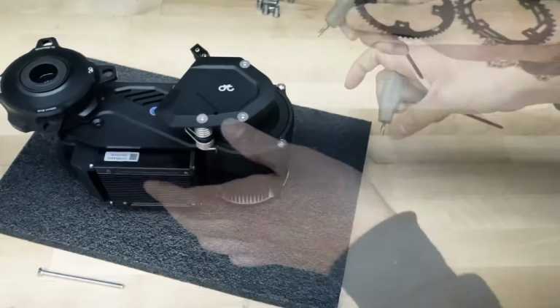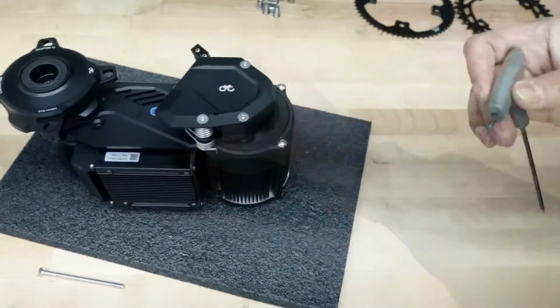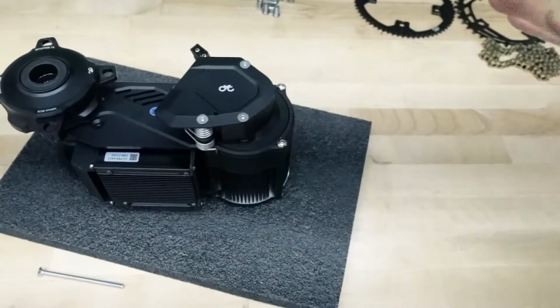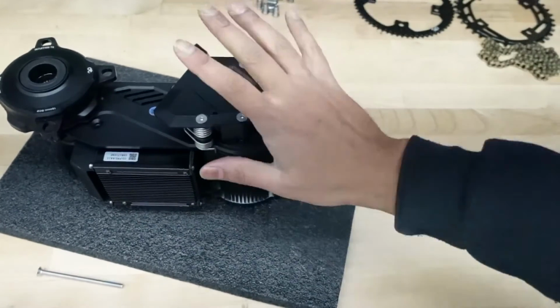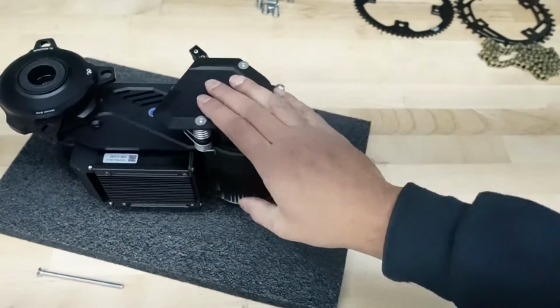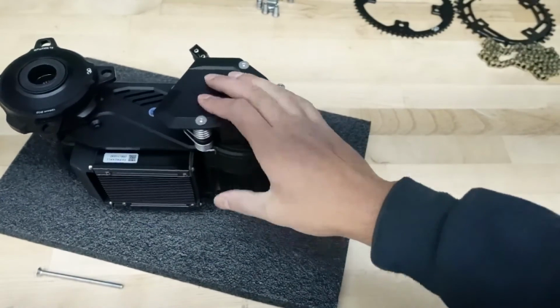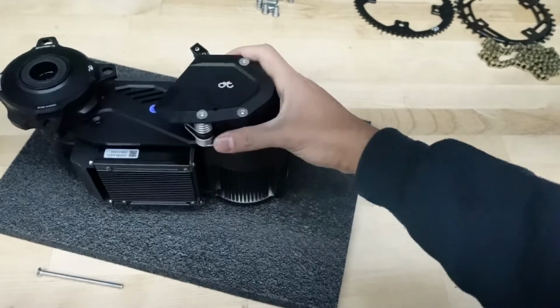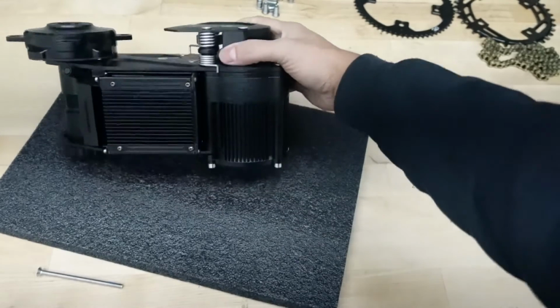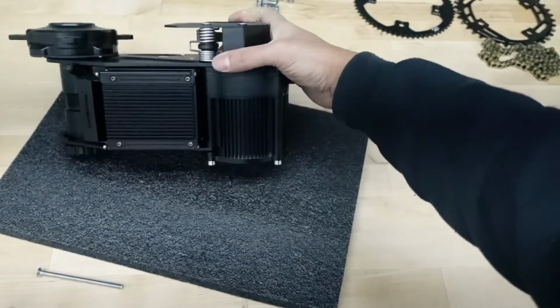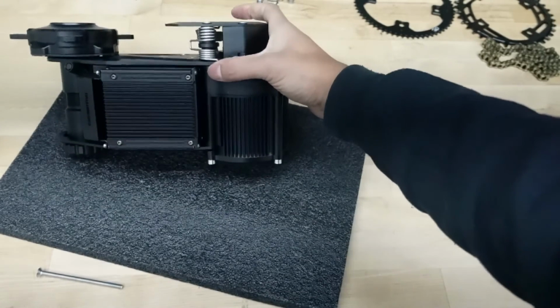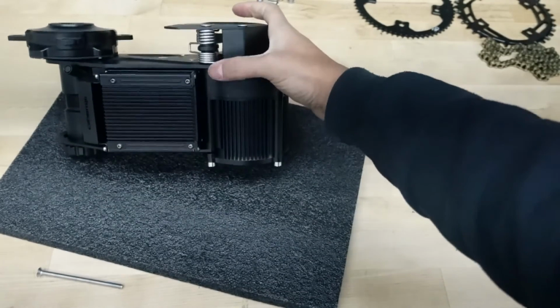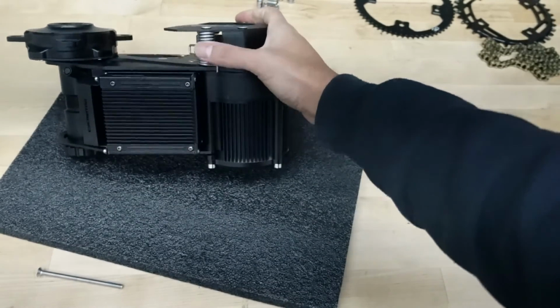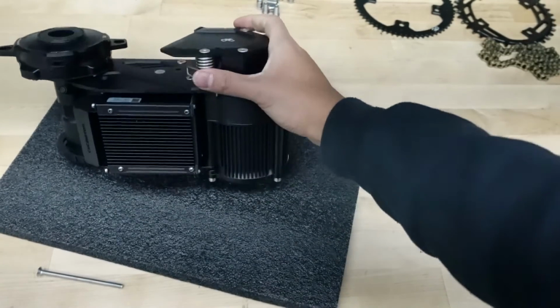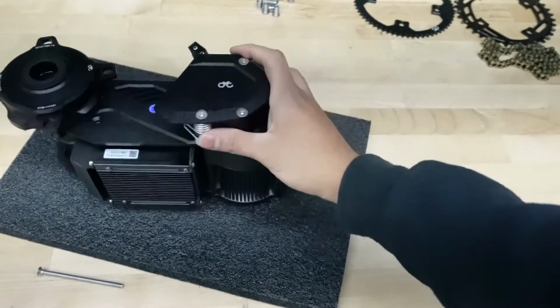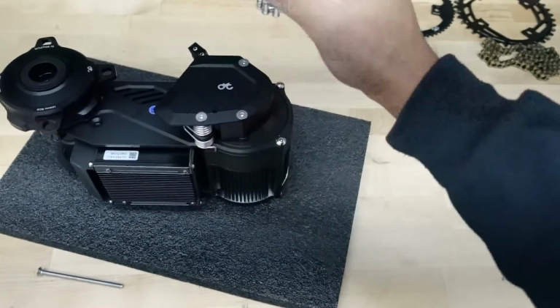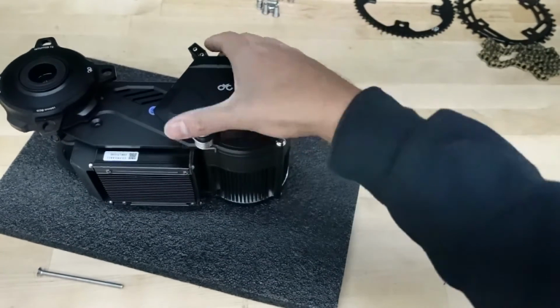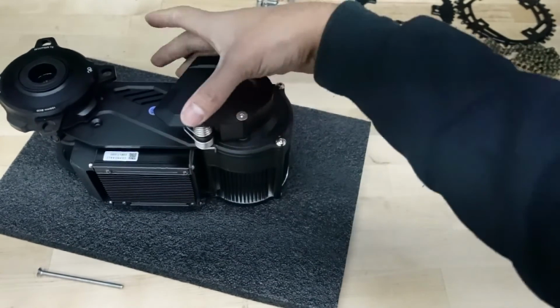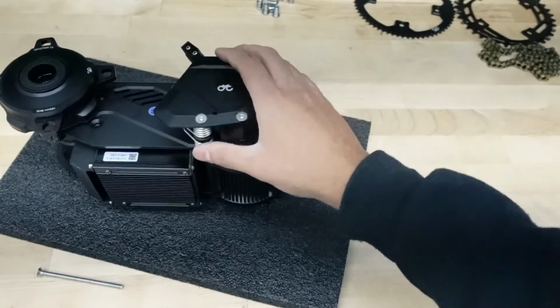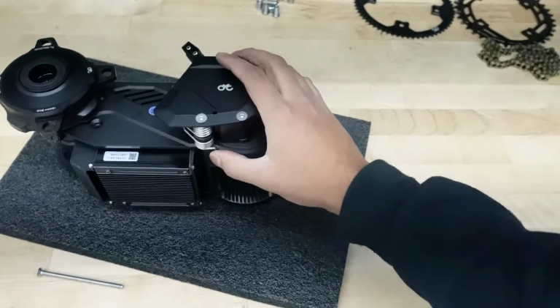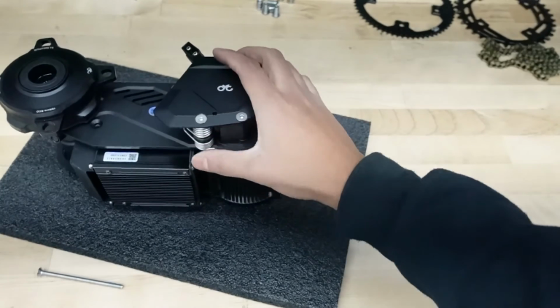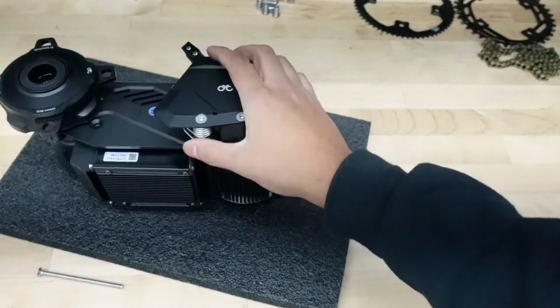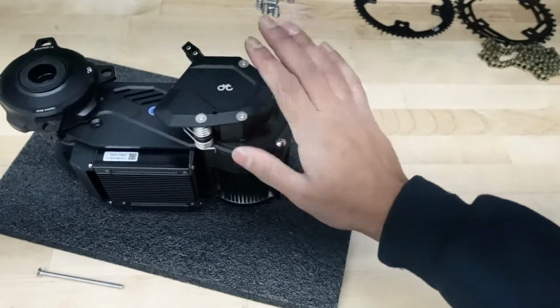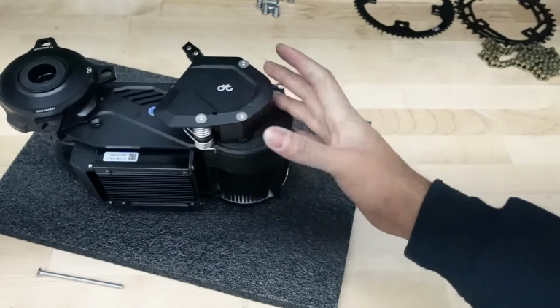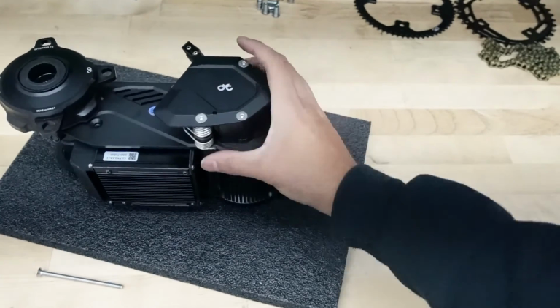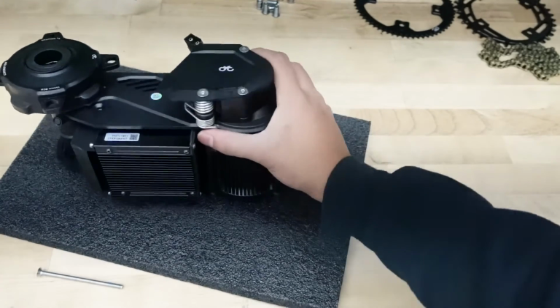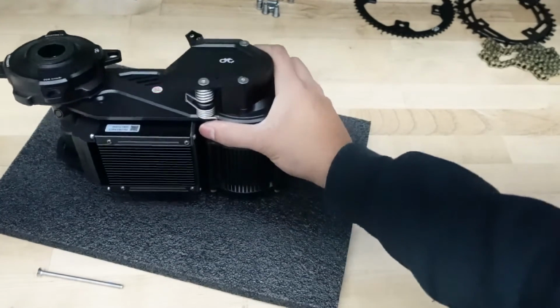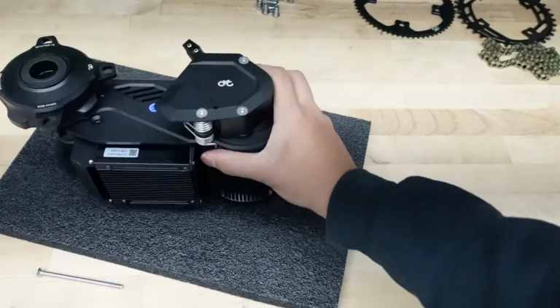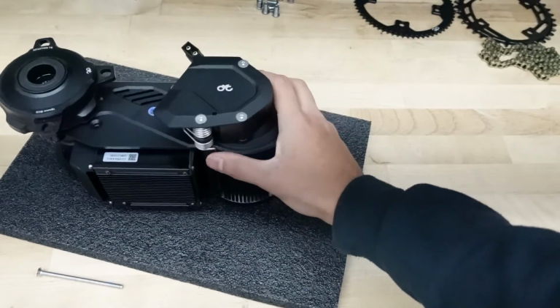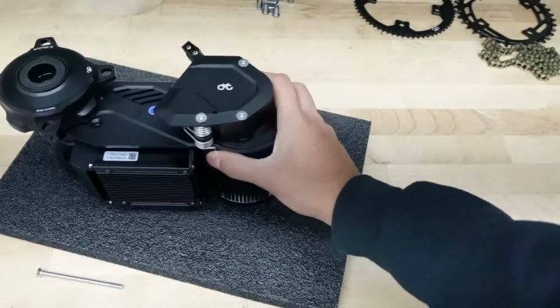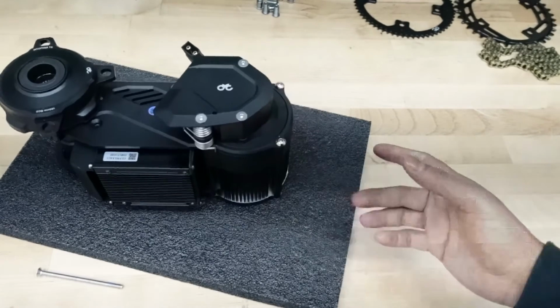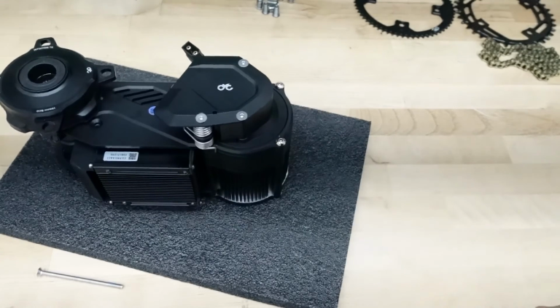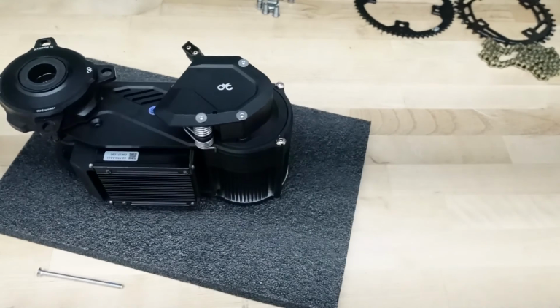All right folks, that's how you install your new chain tensioner — looks nice right there. Hopefully this video was helpful. Let us know if you guys want us to do any other videos on this CYC or any other videos. We'll try to get it done. See you guys later.